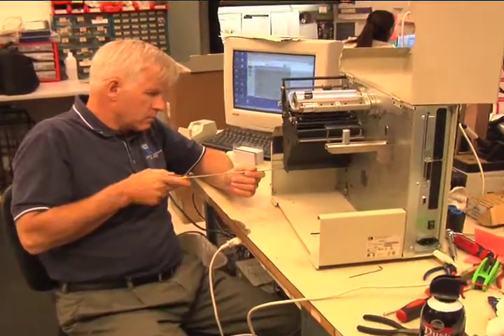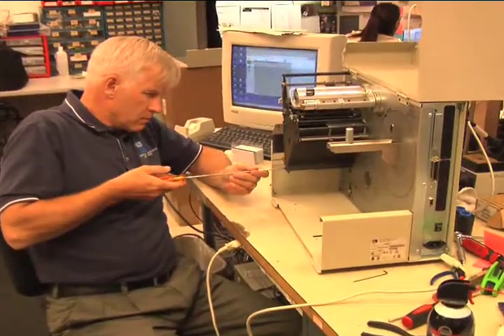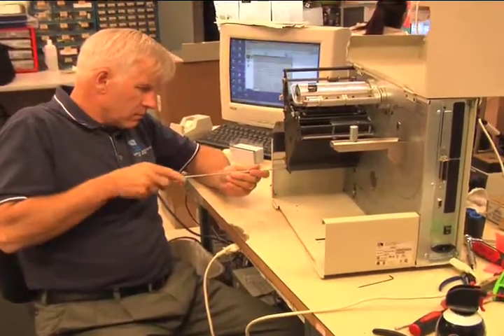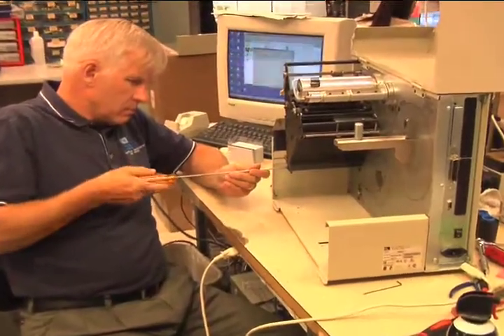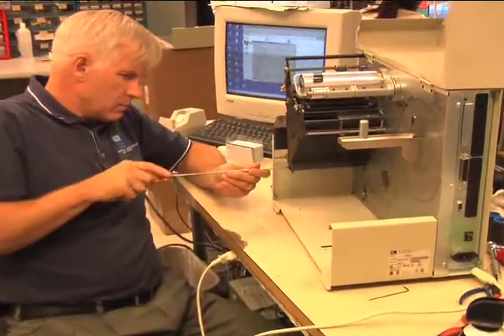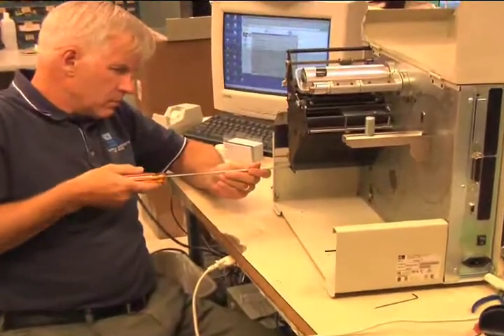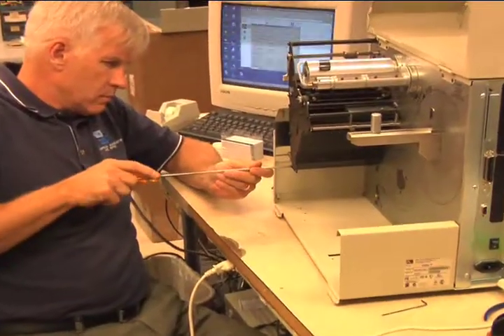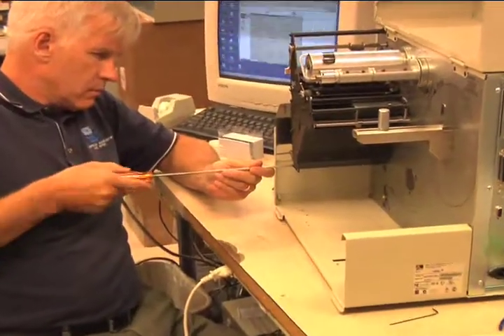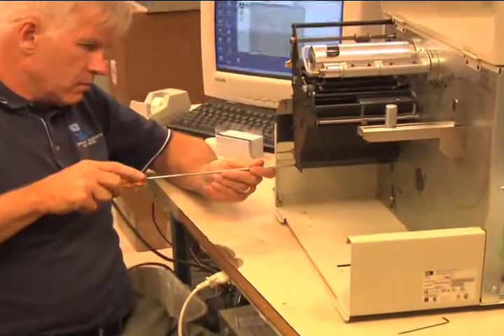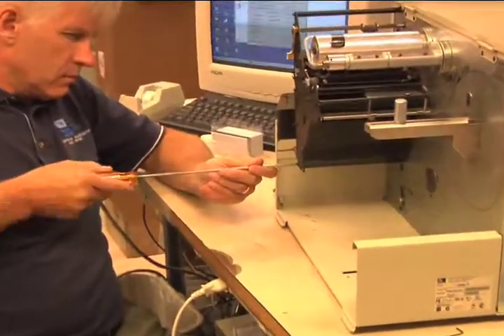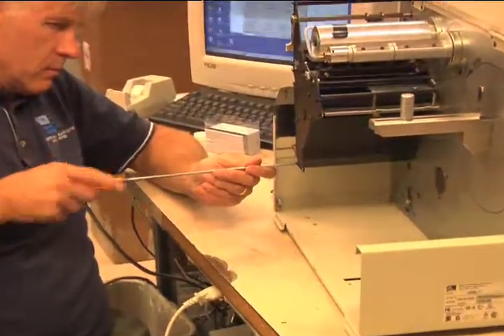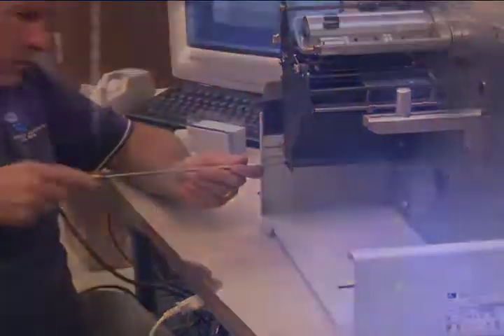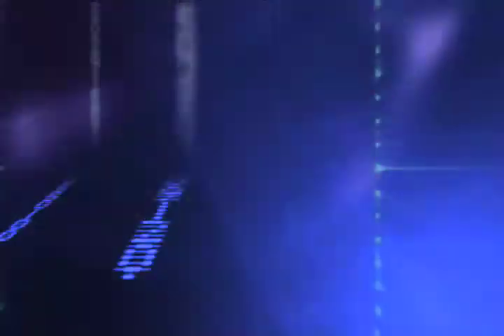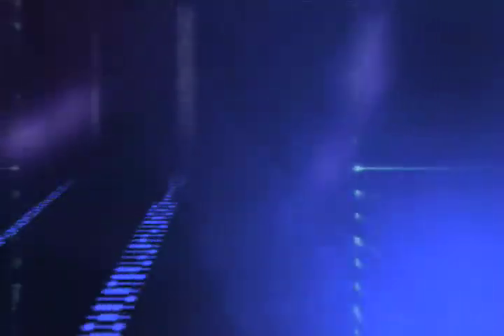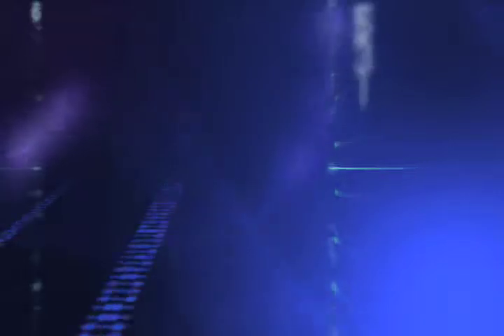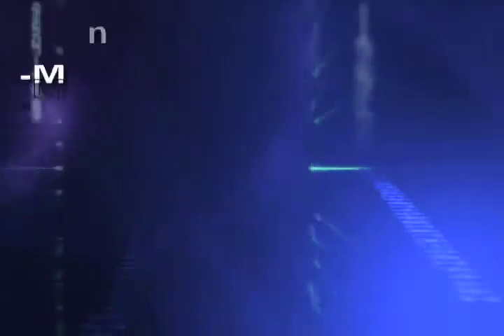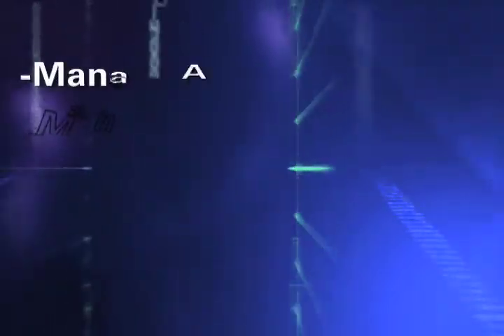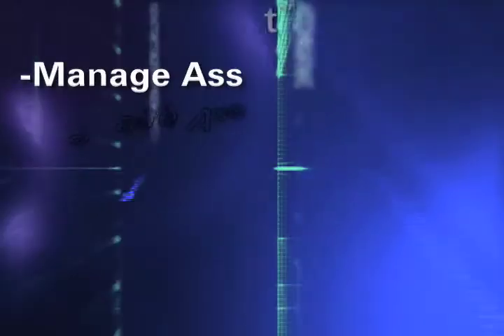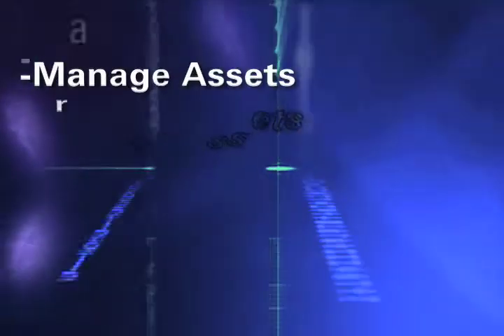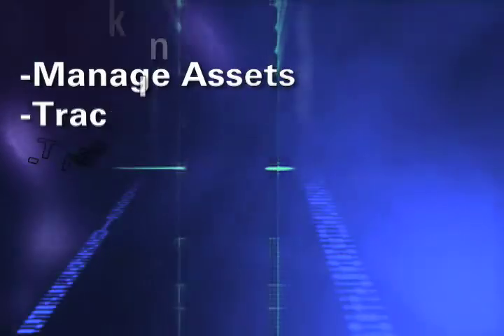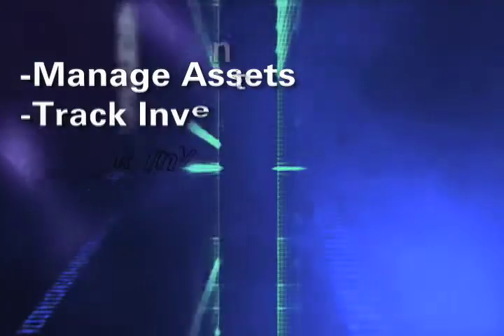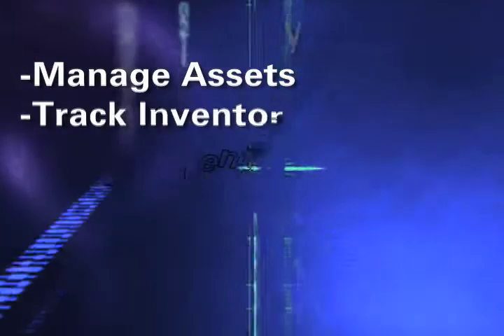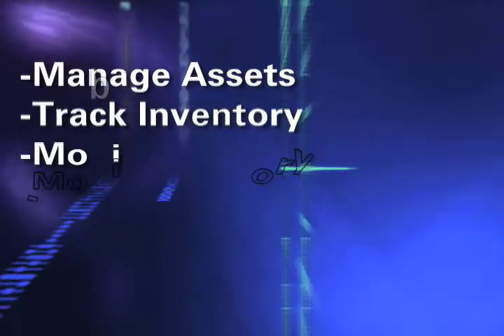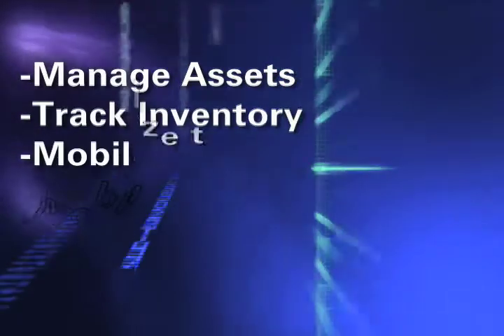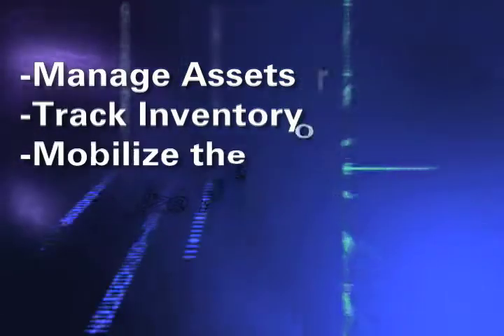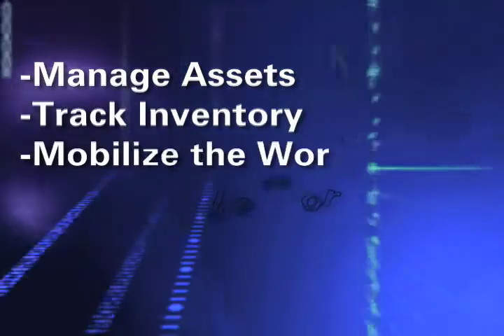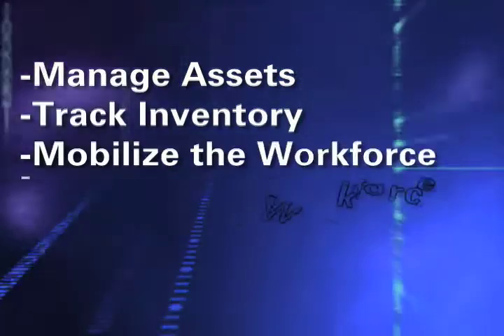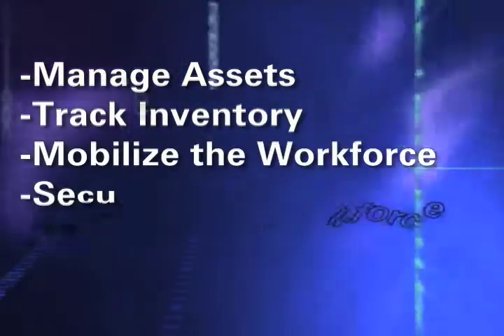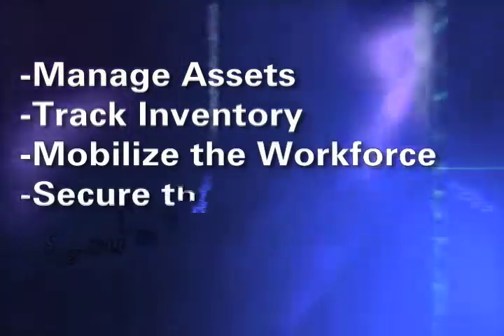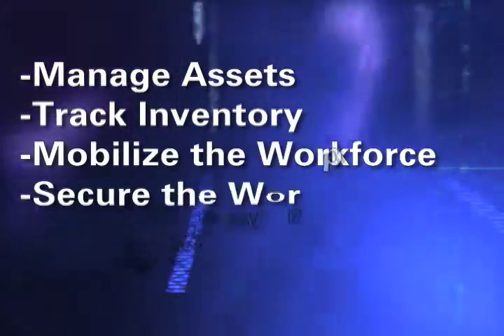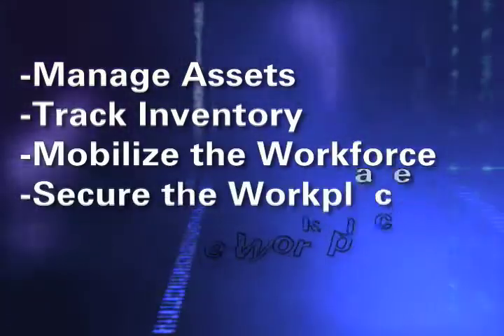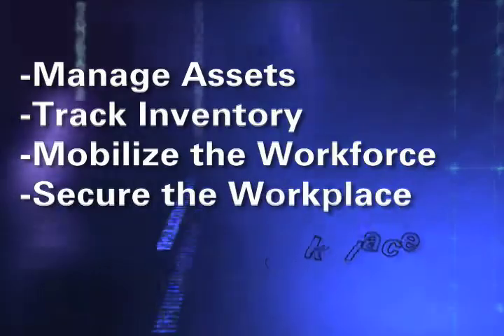We focus our solutions on four core competencies: manage assets, track inventory, mobilize the workforce, and secure the workplace.